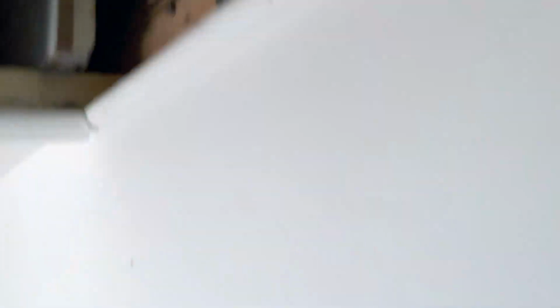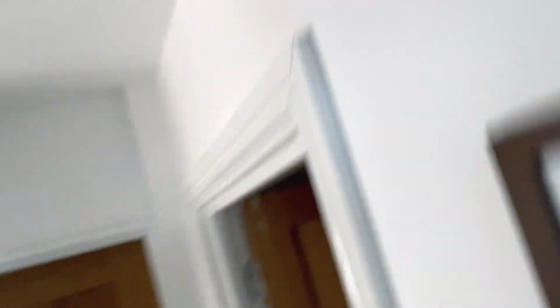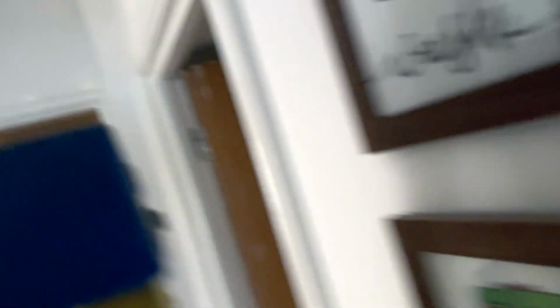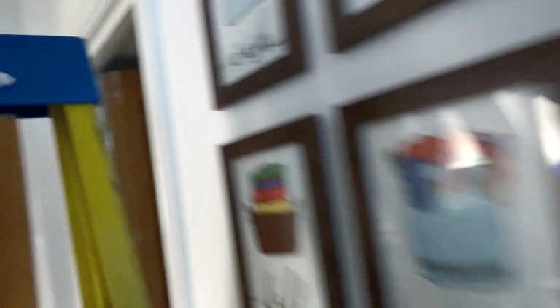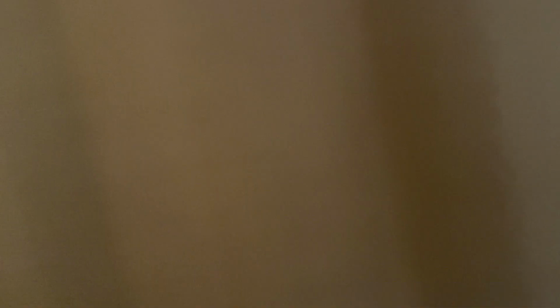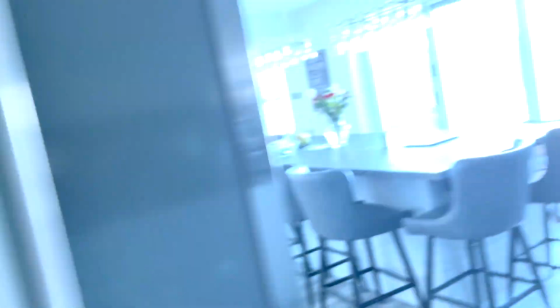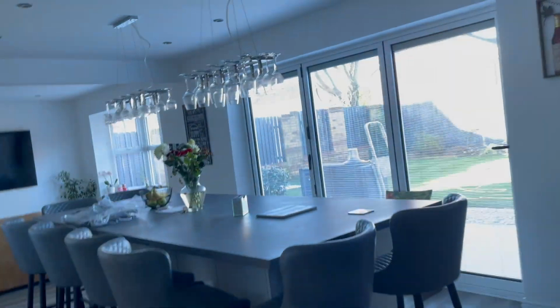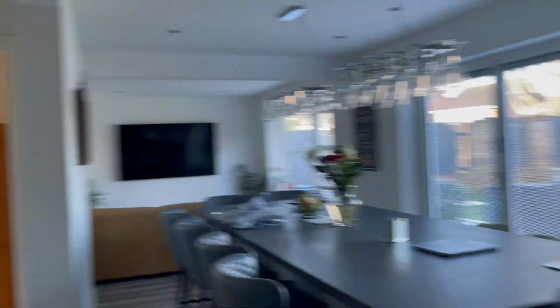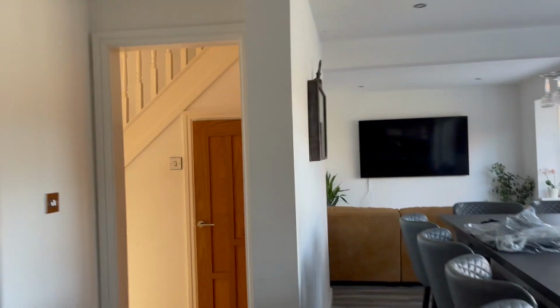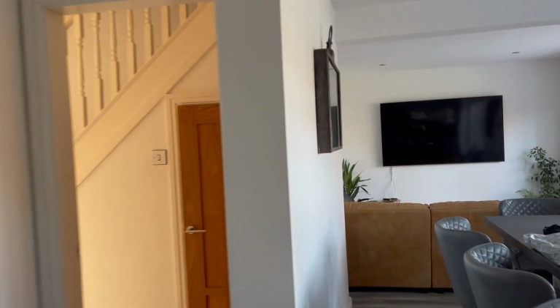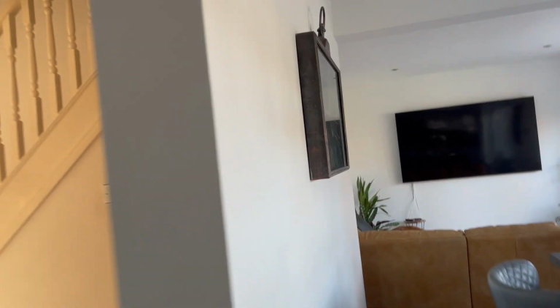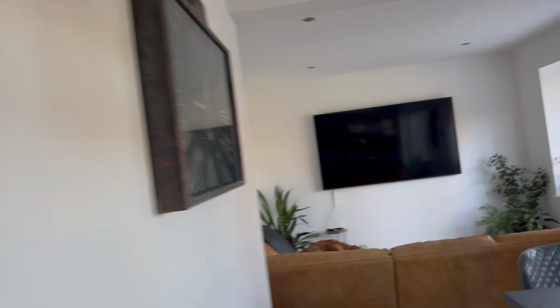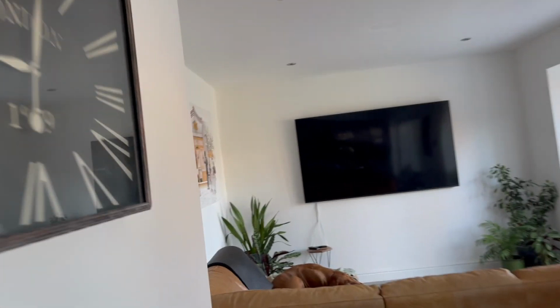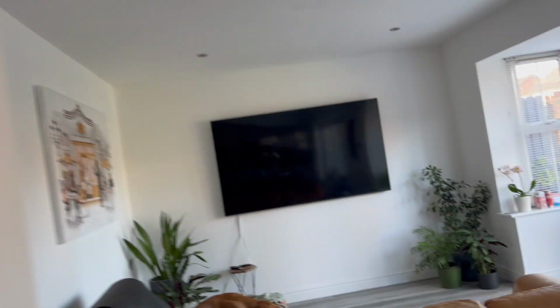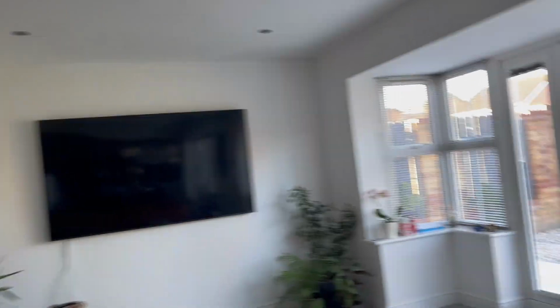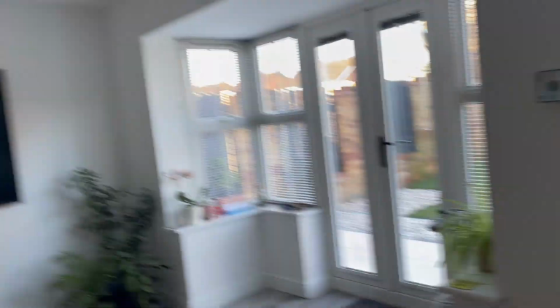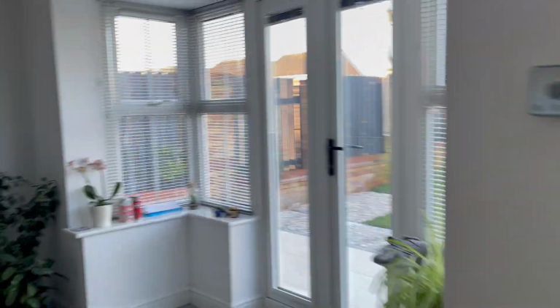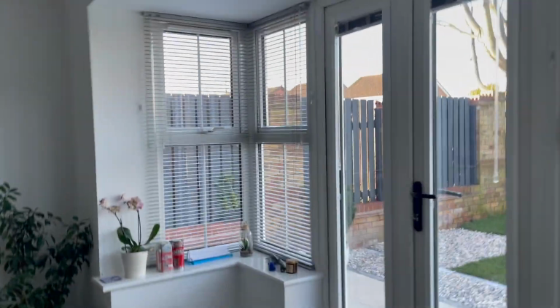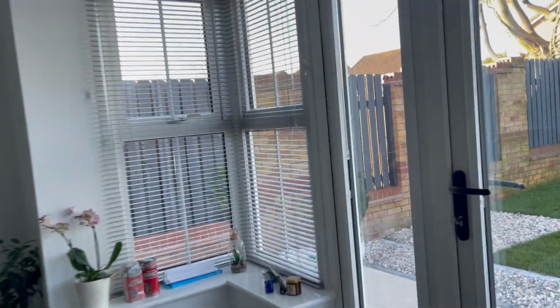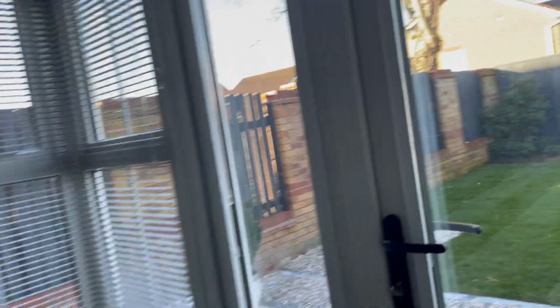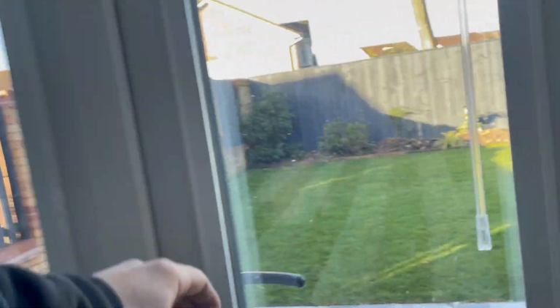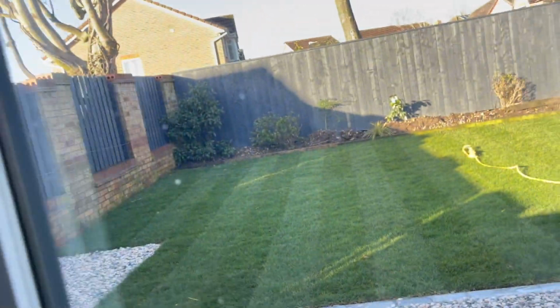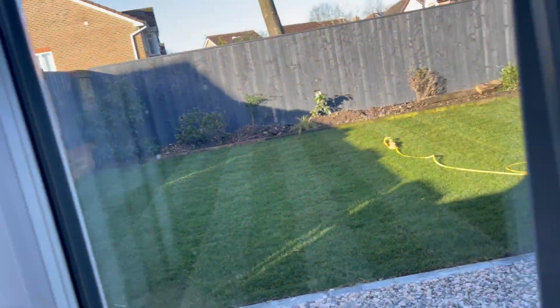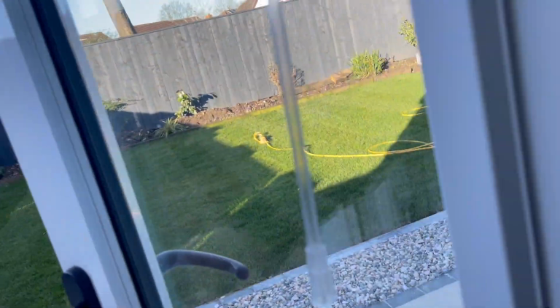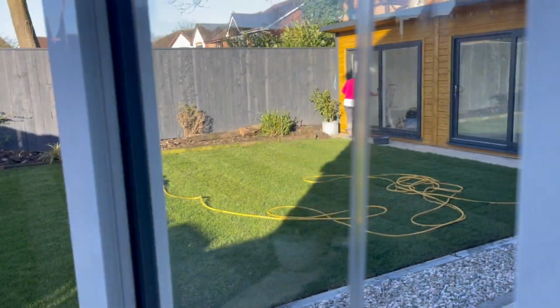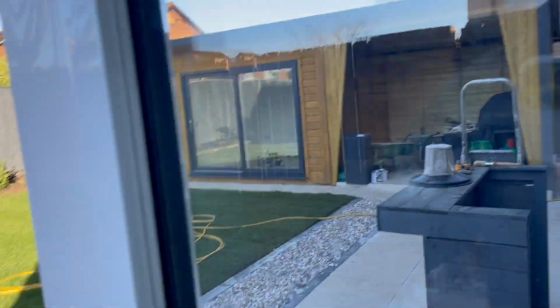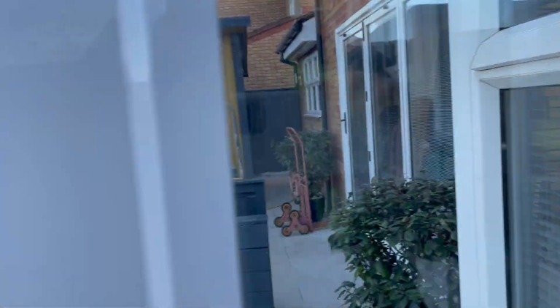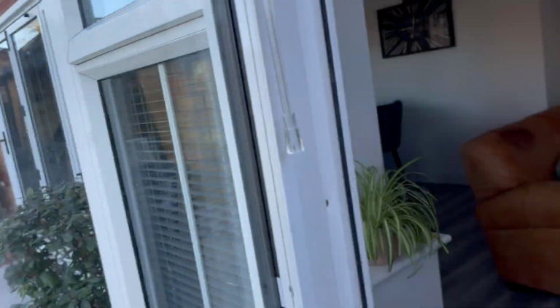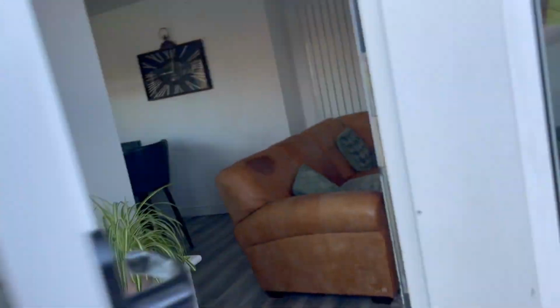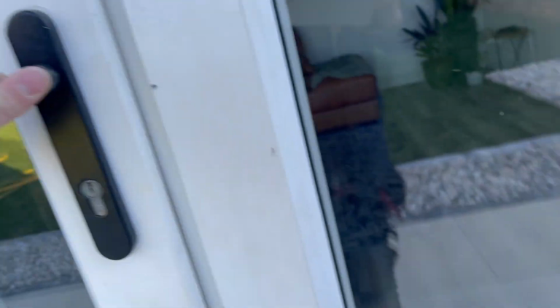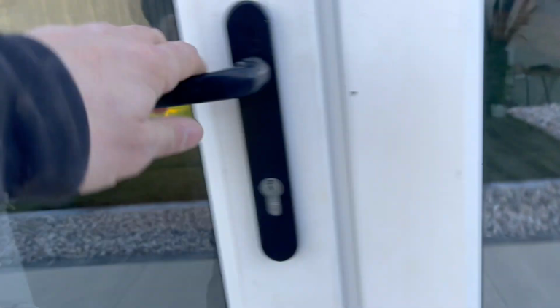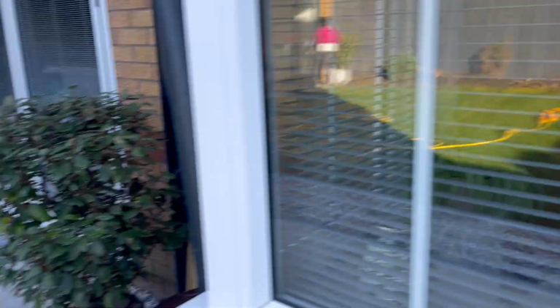If for any reason the garage is attached to the property and the roof isn't that high up, you can pretty much do the same sort of scenario, but if not there's another way we do it.